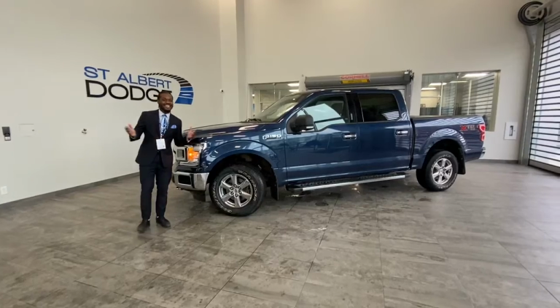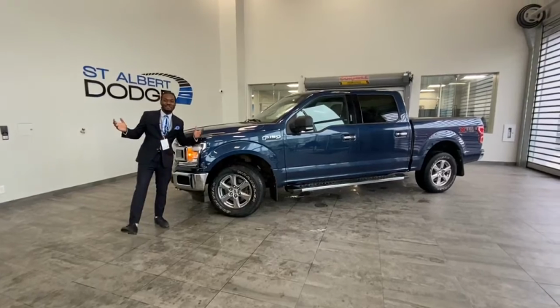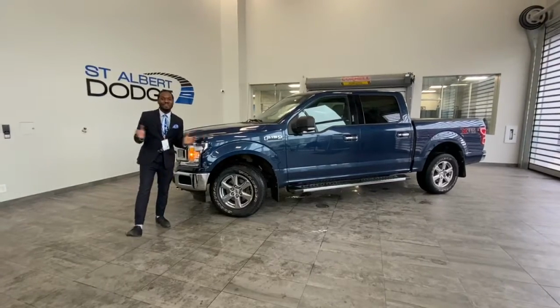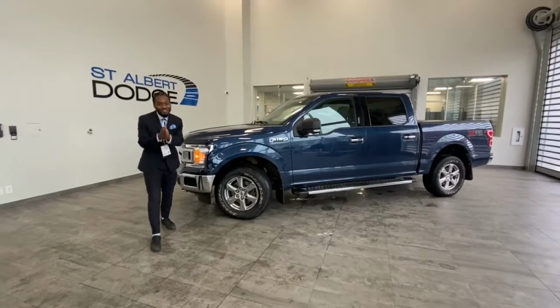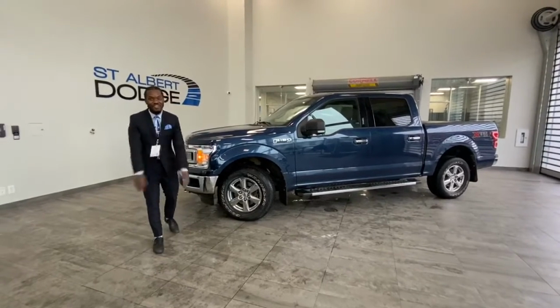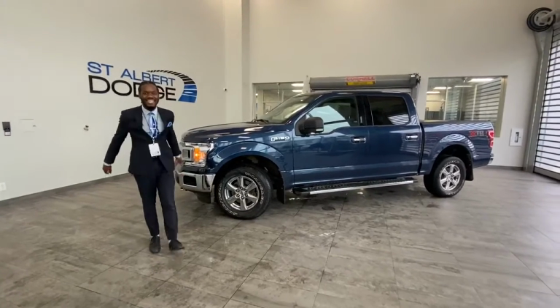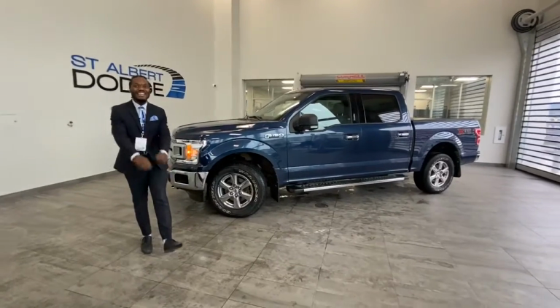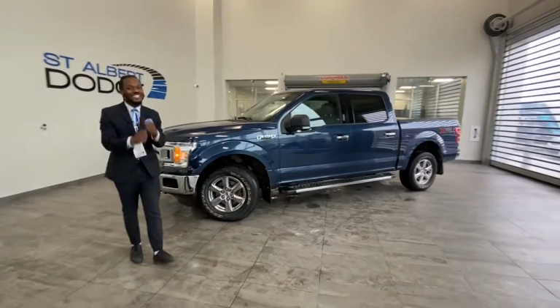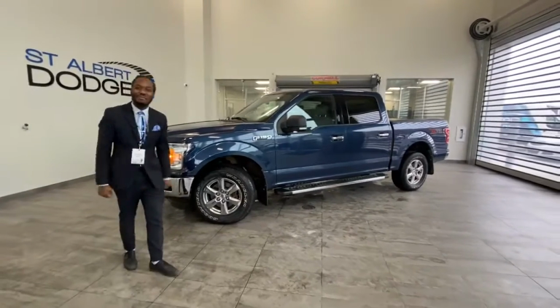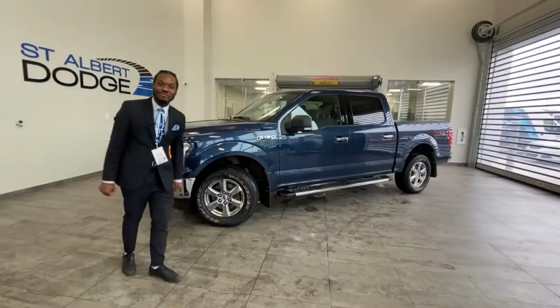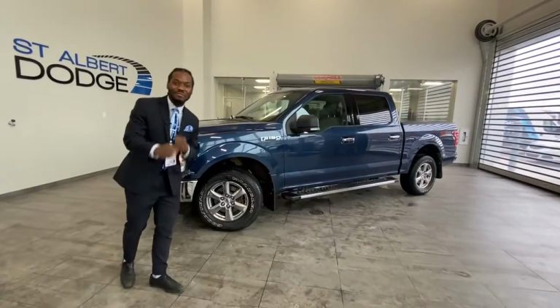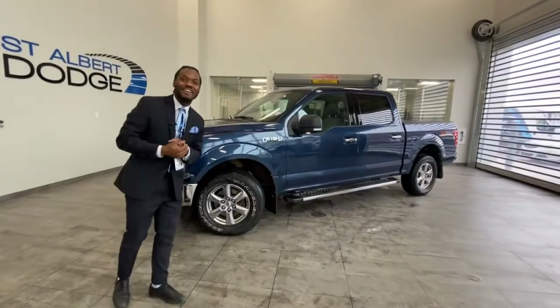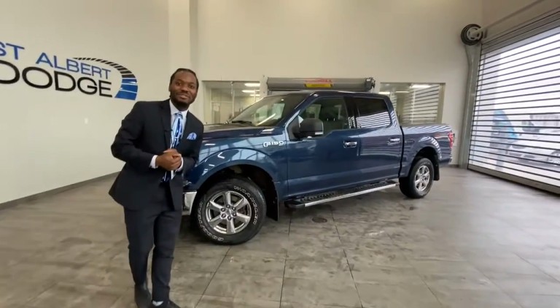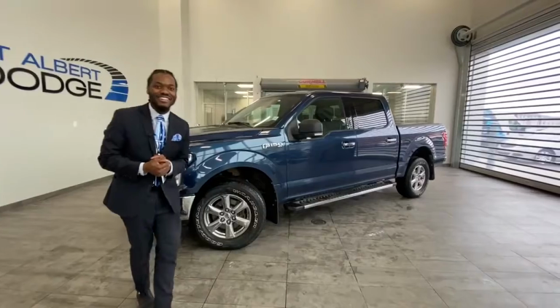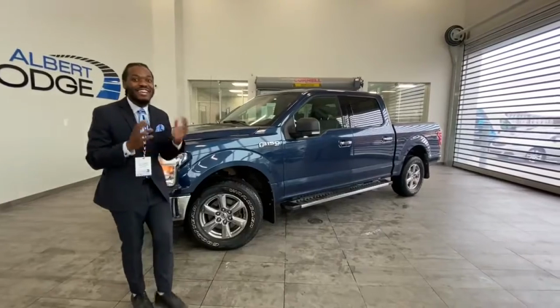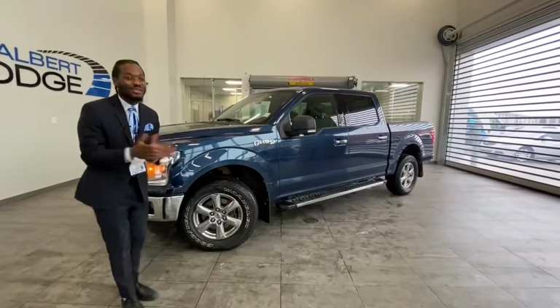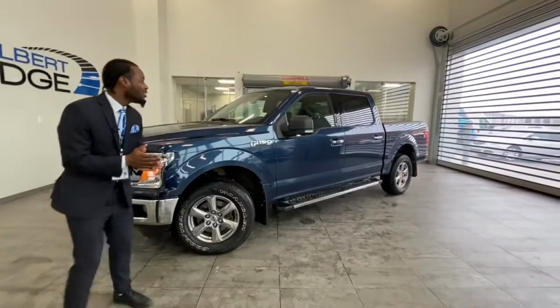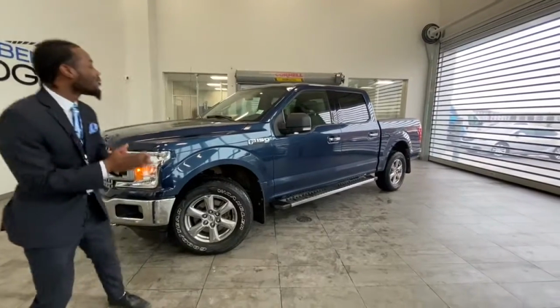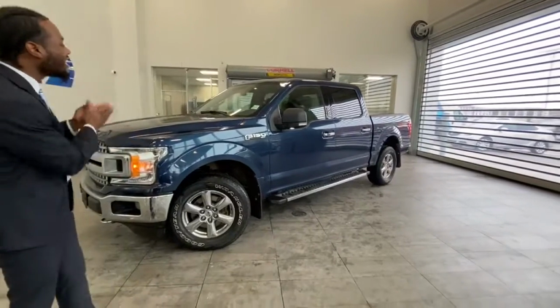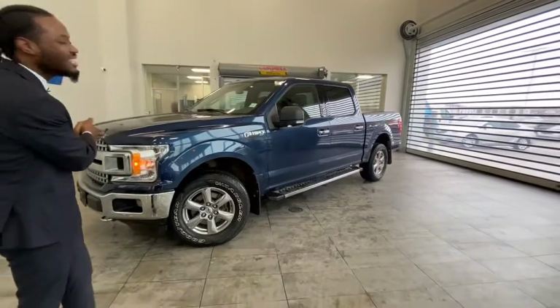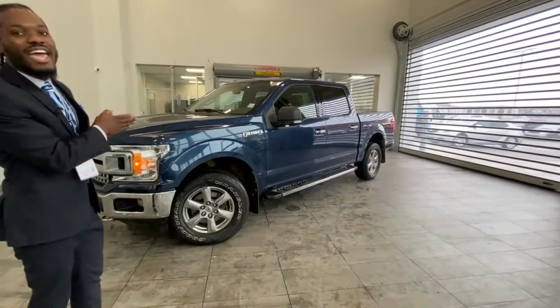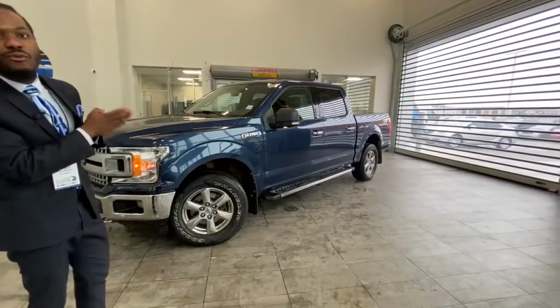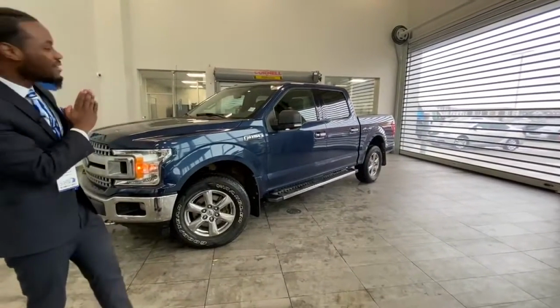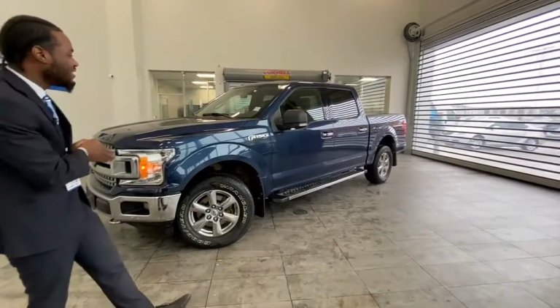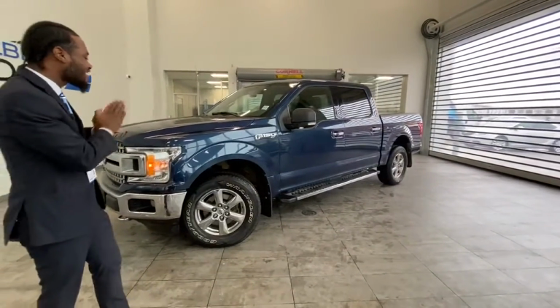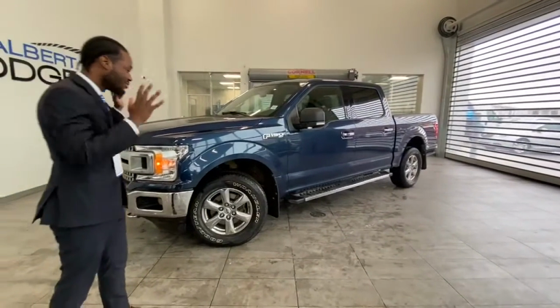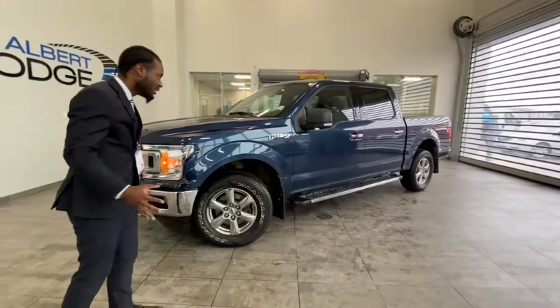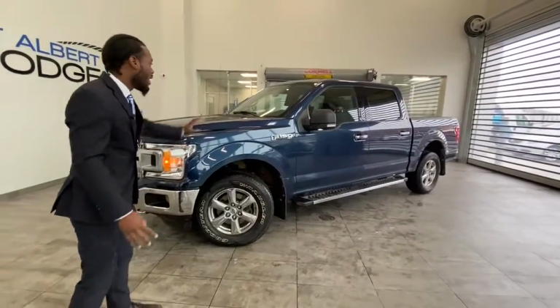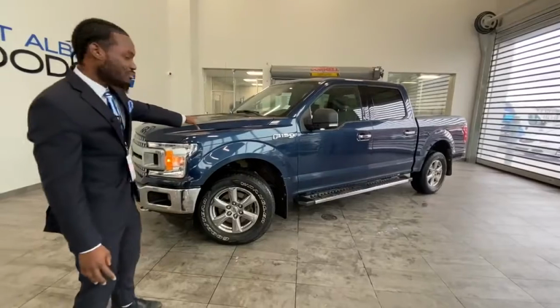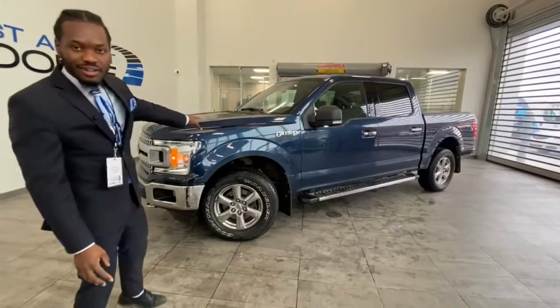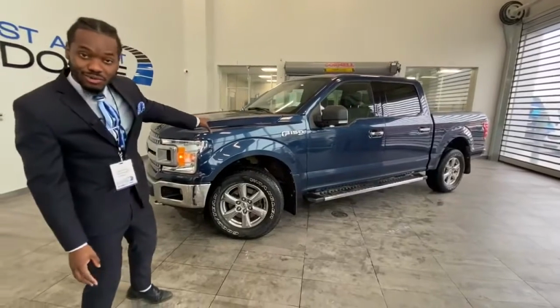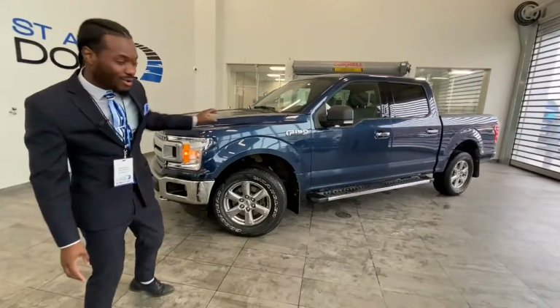Hey, what's going on guys? Here I stay on Albert Dodge, 1155 St. Albert Trail, here to show you this 2018 F-150 XLT. My favorite color blue, of course.